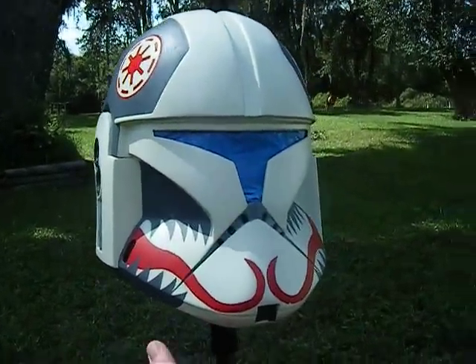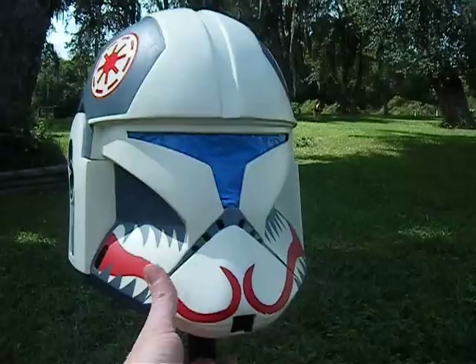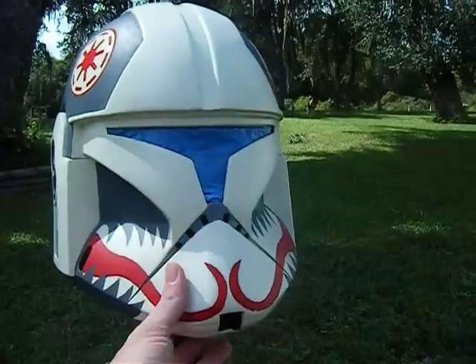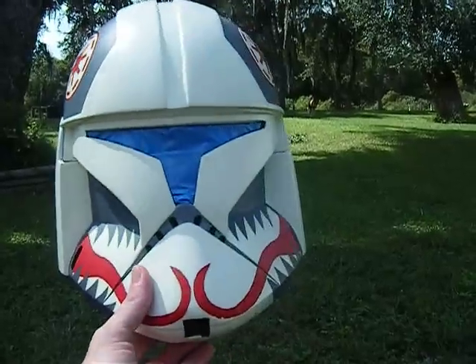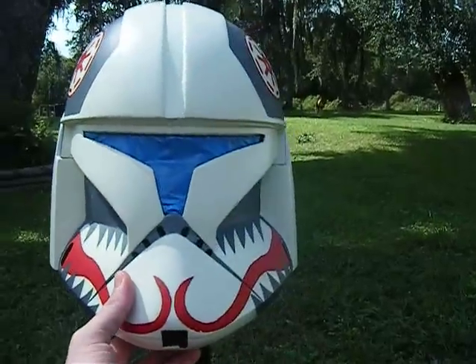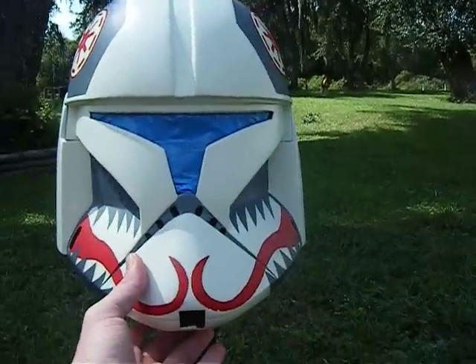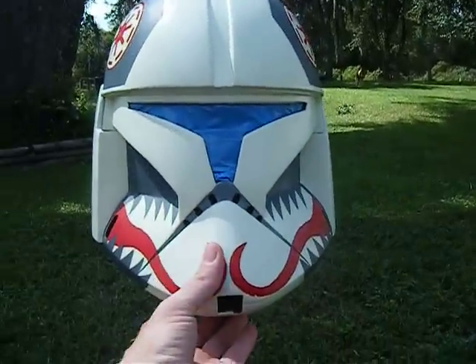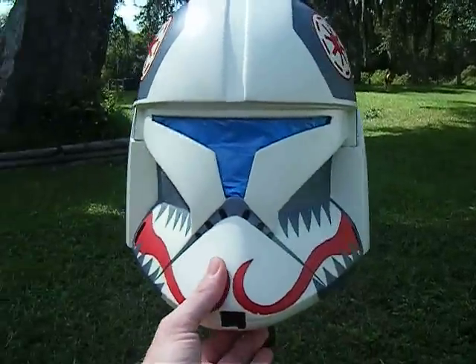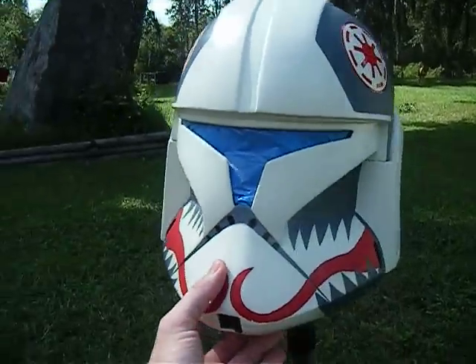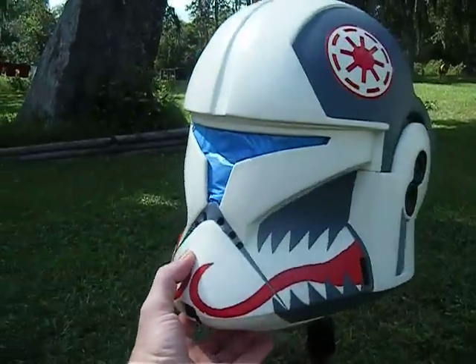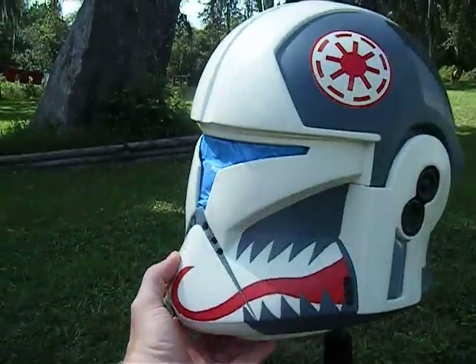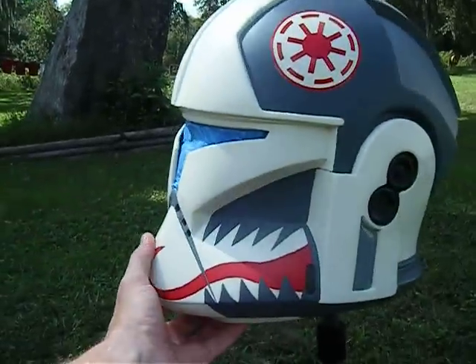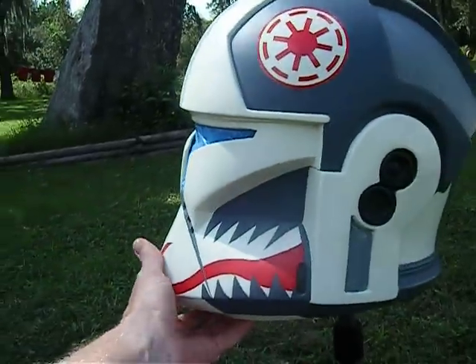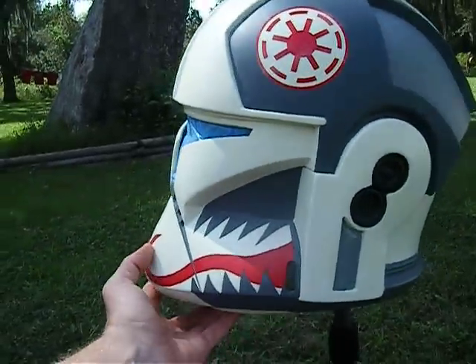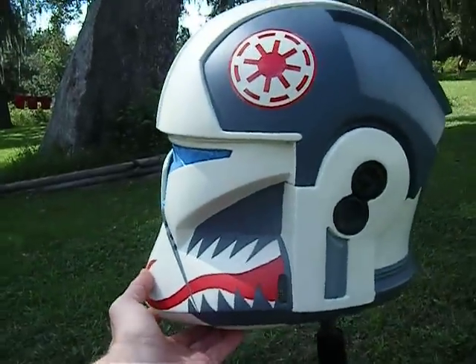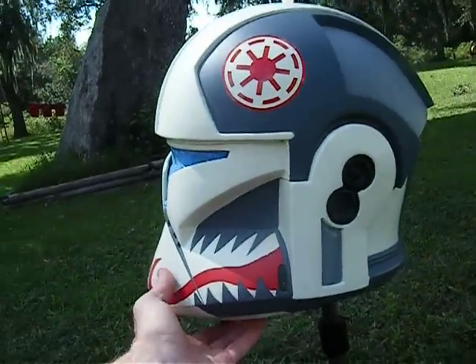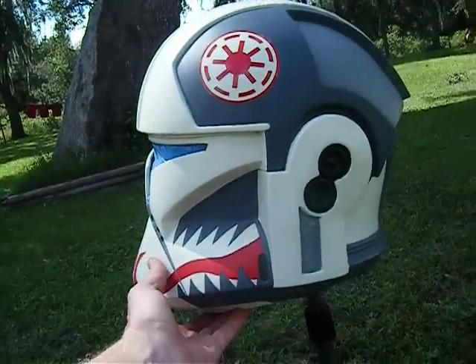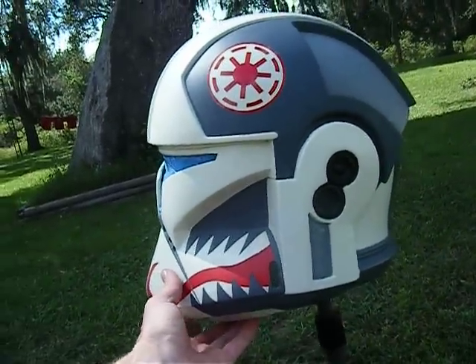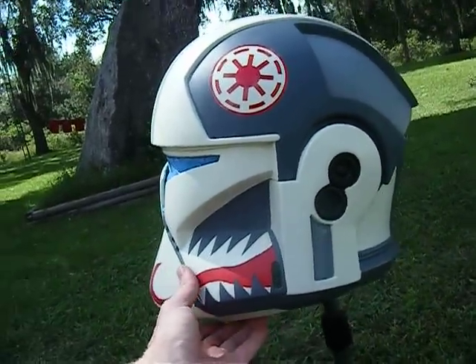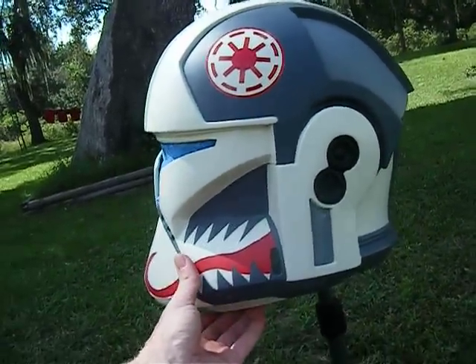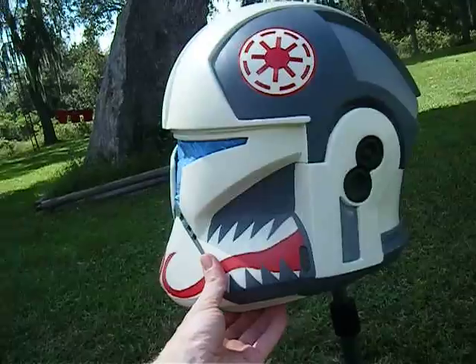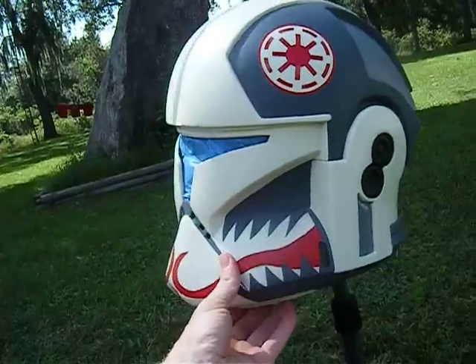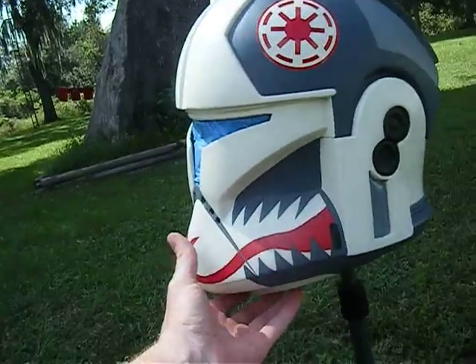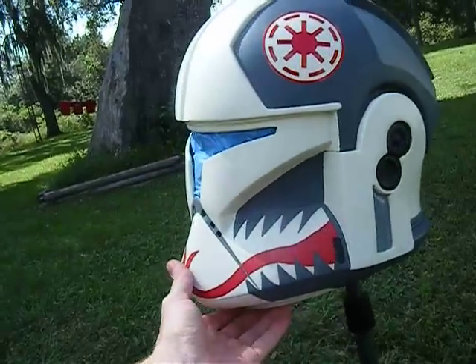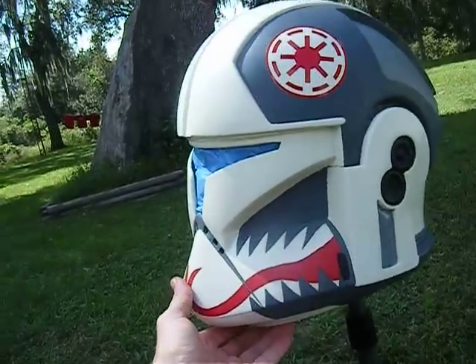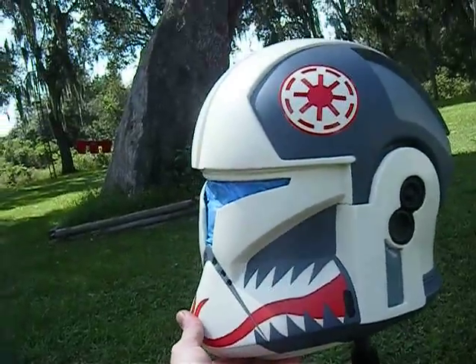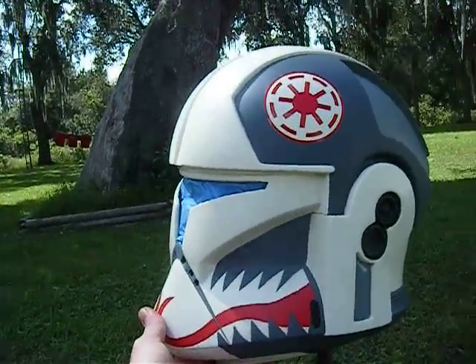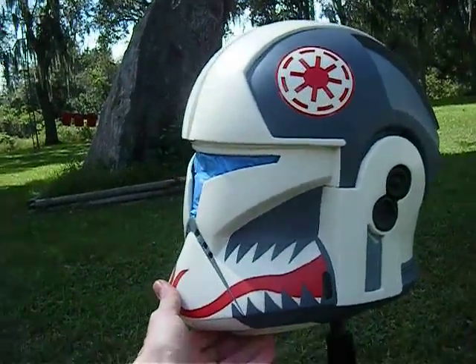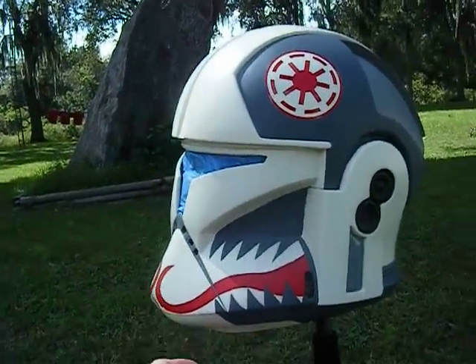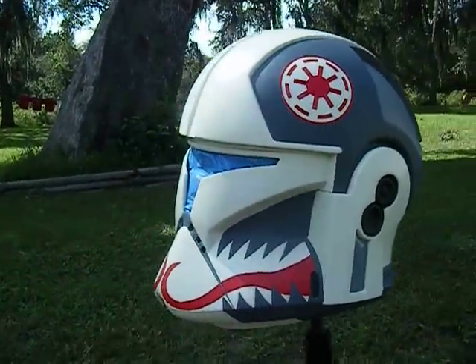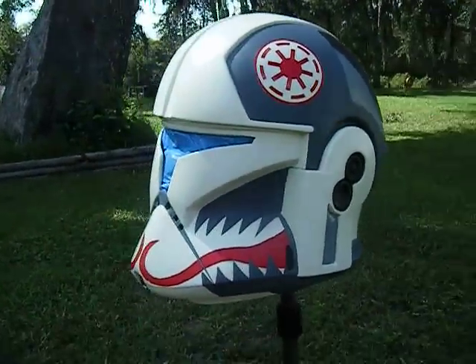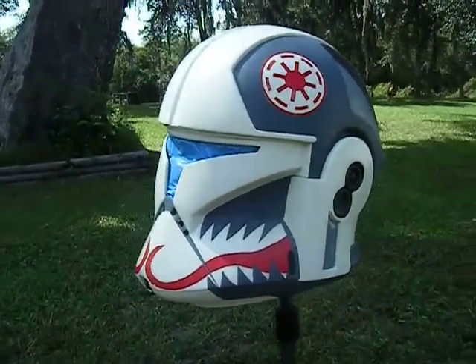While it's not finished, it sure is getting there. Tune in next time and hopefully this bad boy will look like it's been in the Clone Wars. Alright, peace.